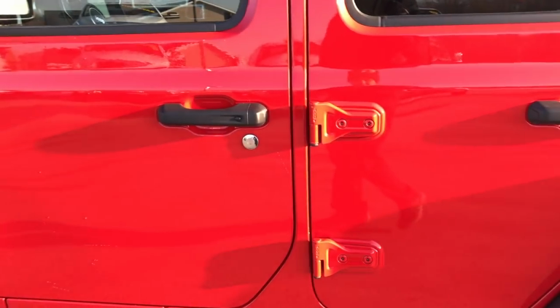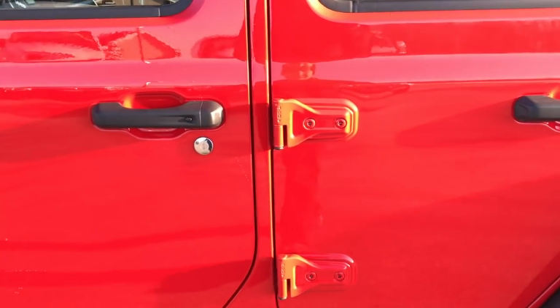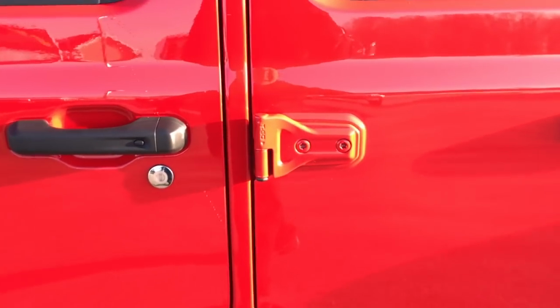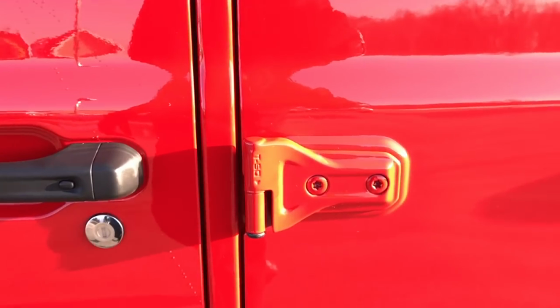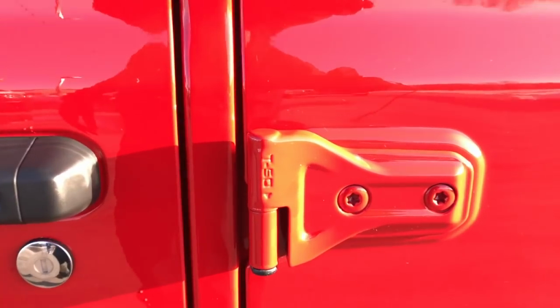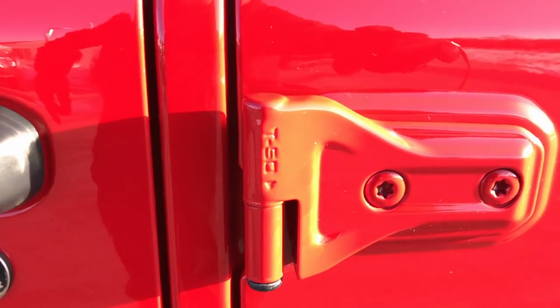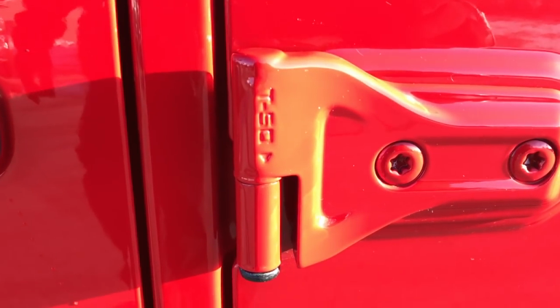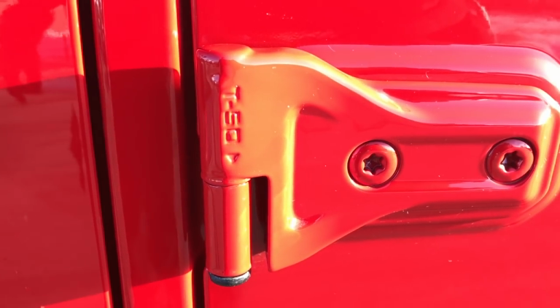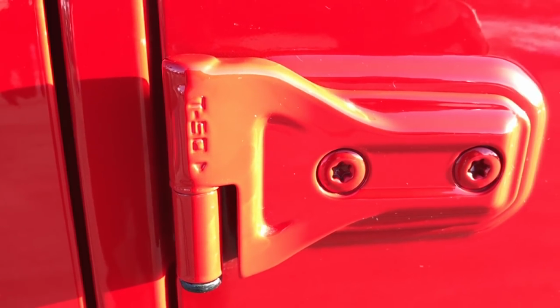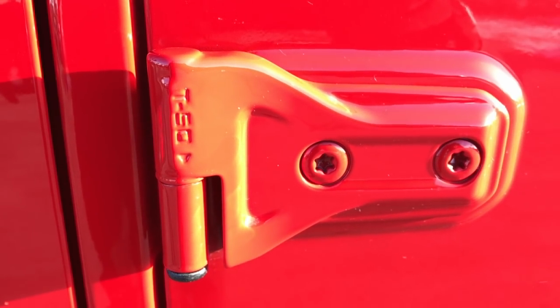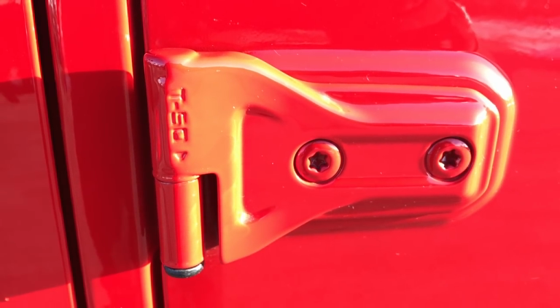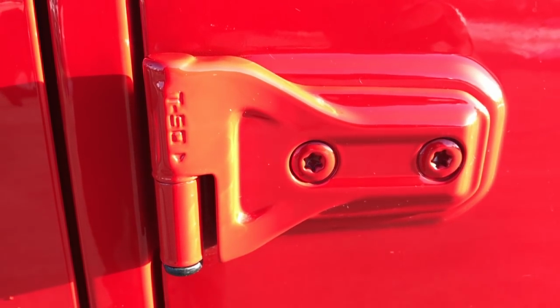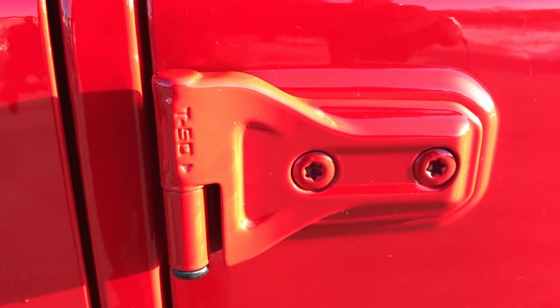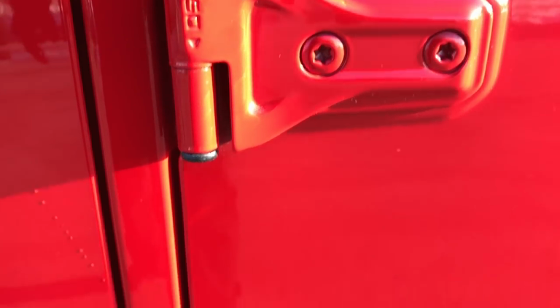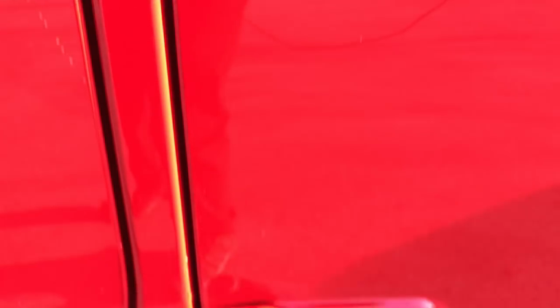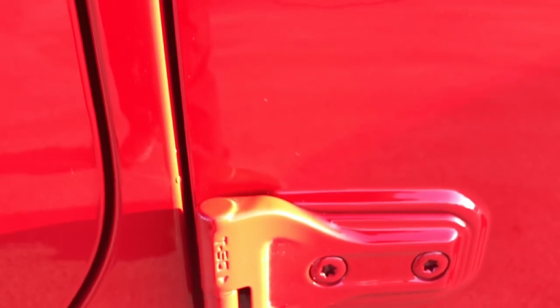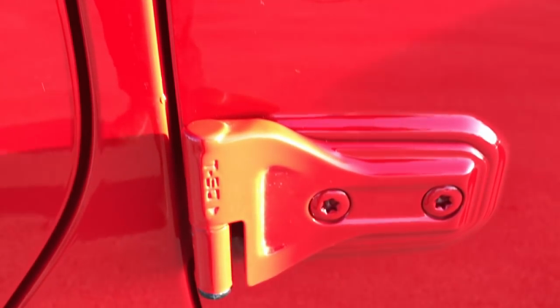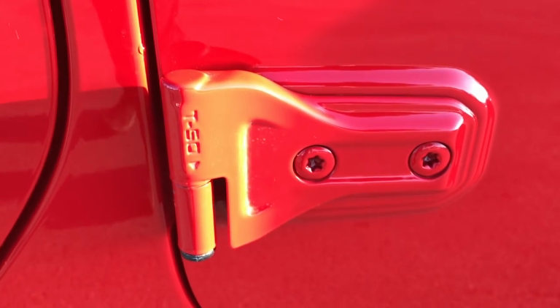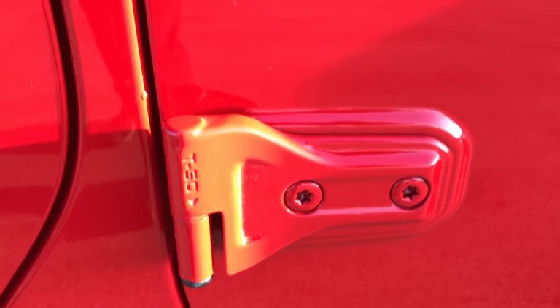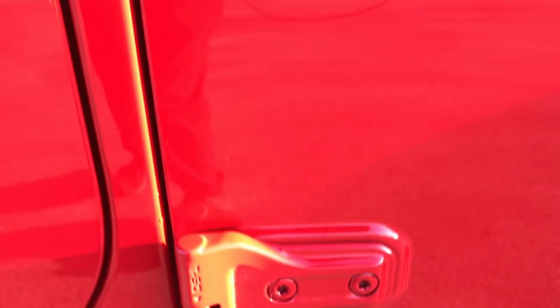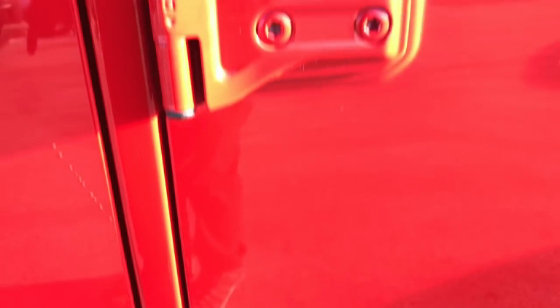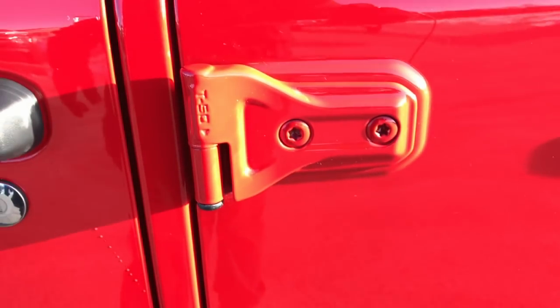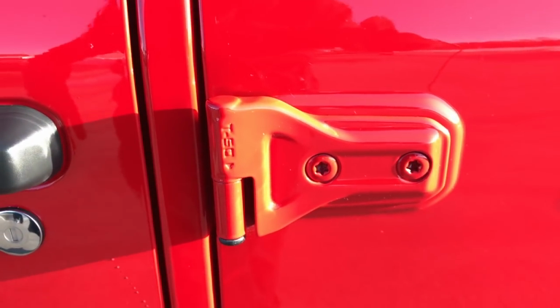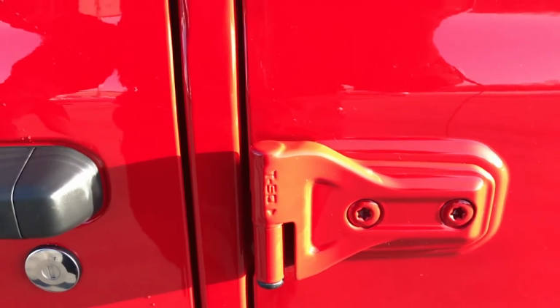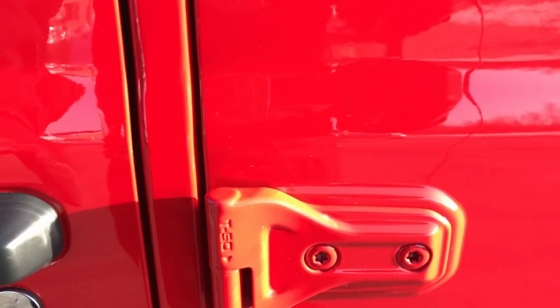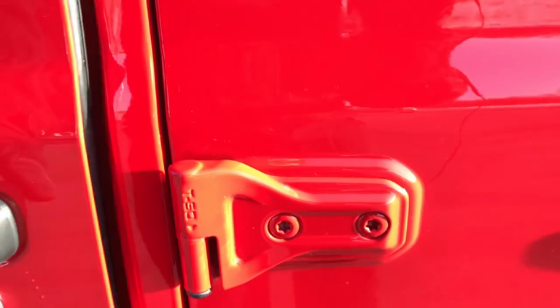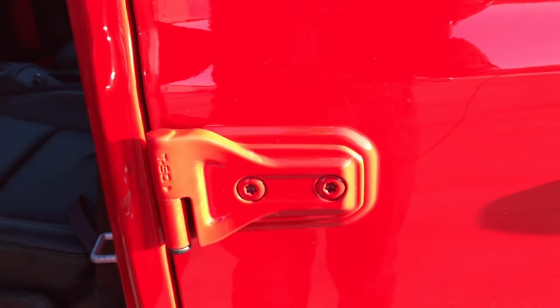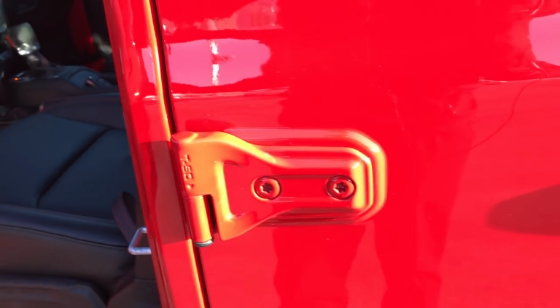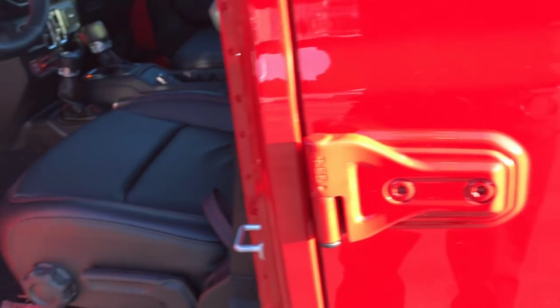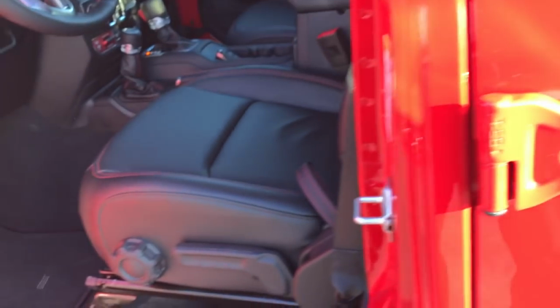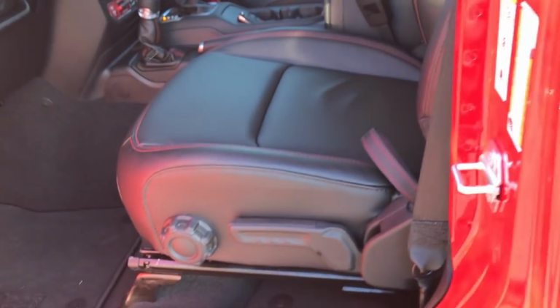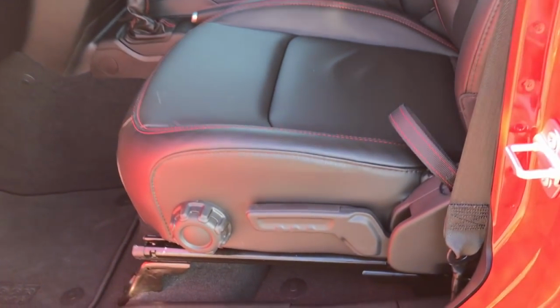They've added the door hinge bolt torque specs right on here — you need a T50 — so you don't have to guess which one you need for the doors. Kind of a neat feature.